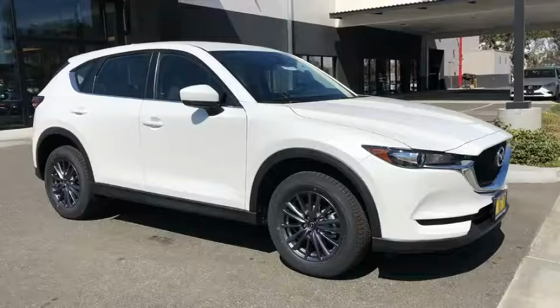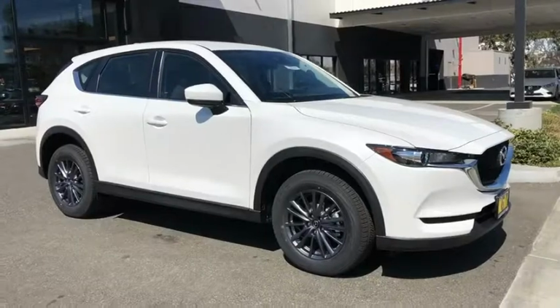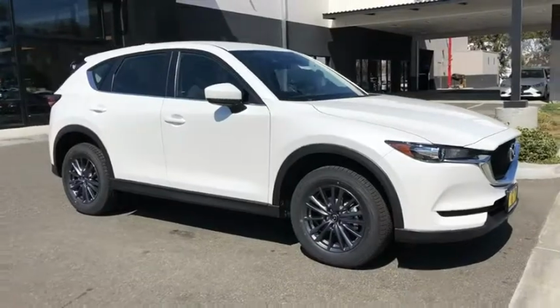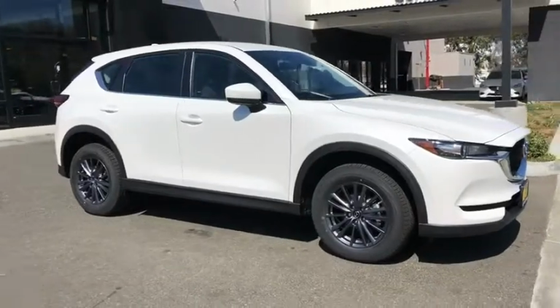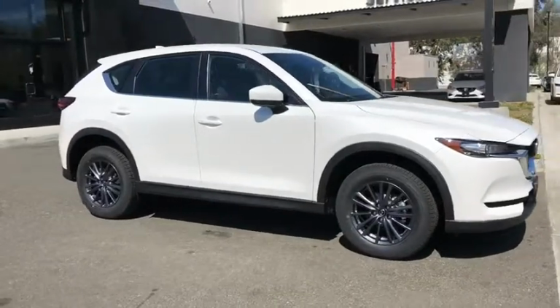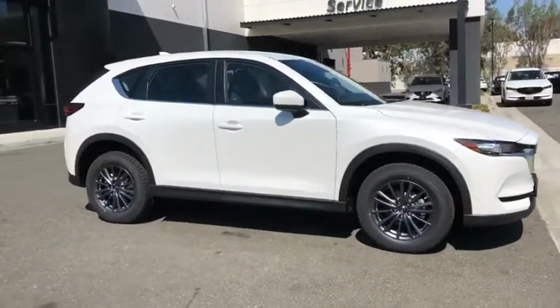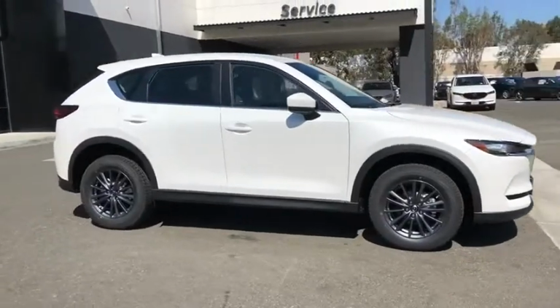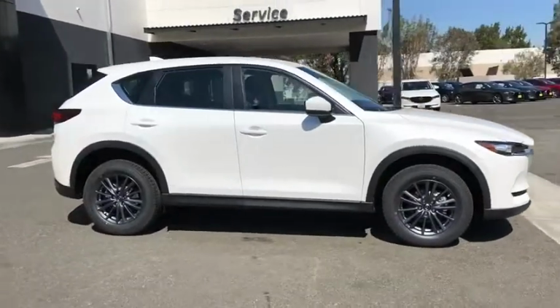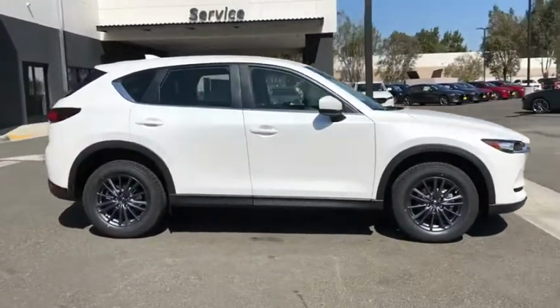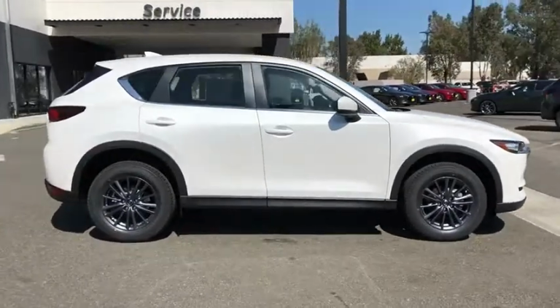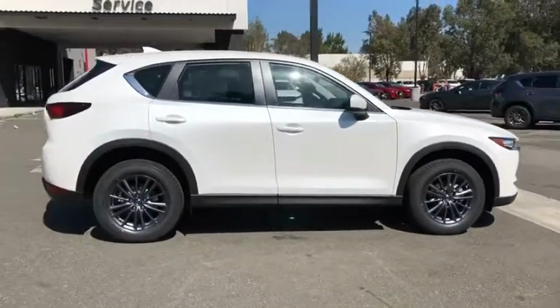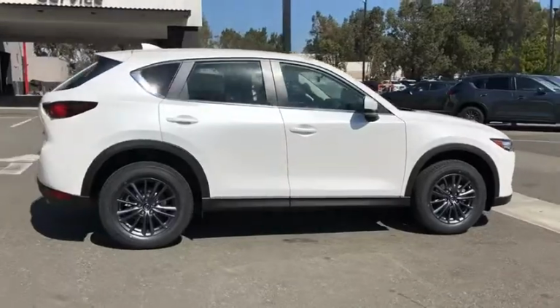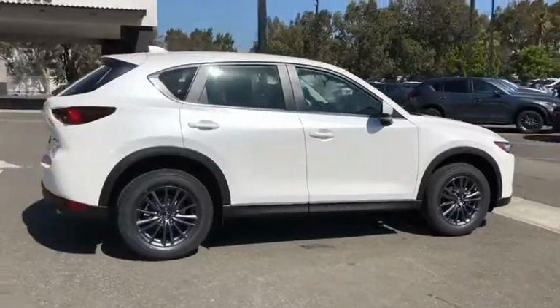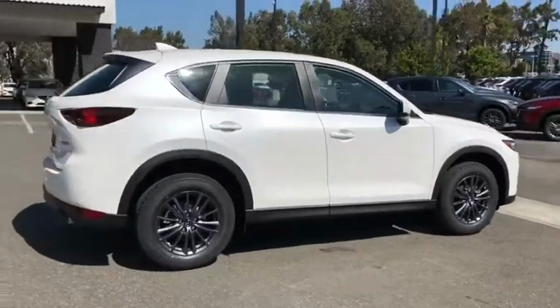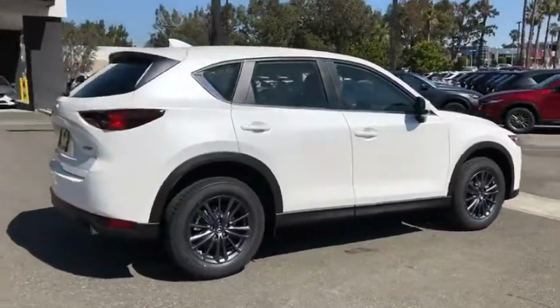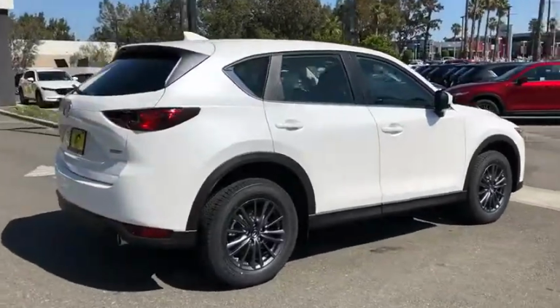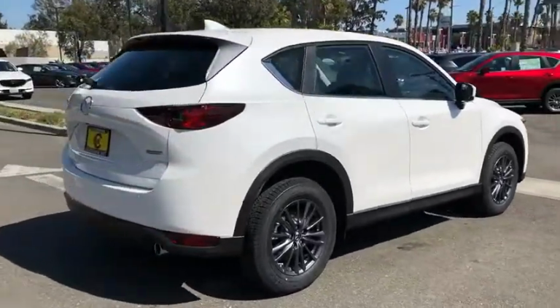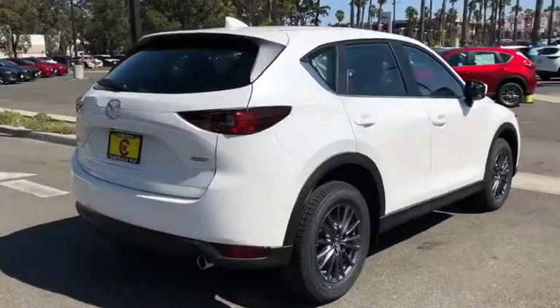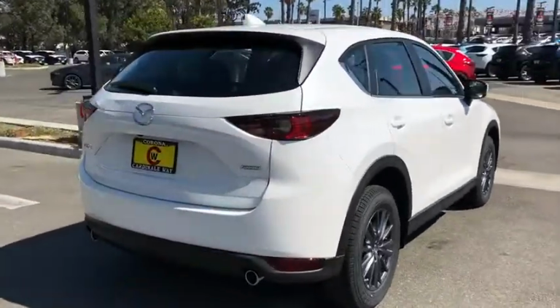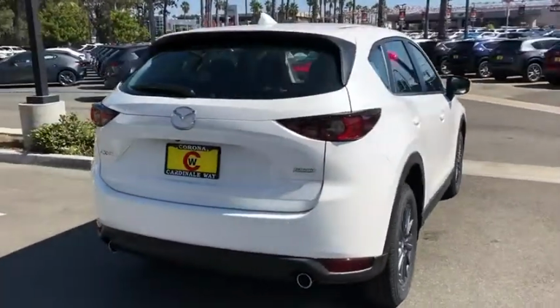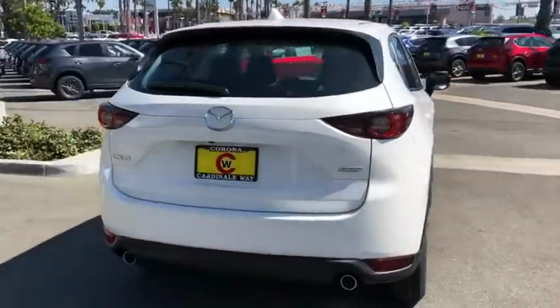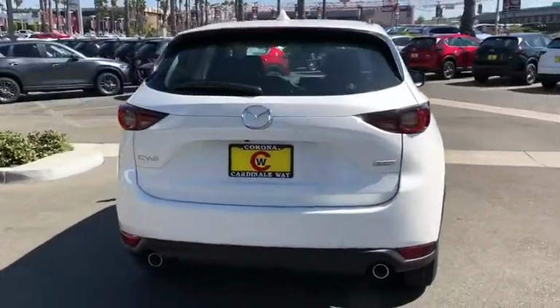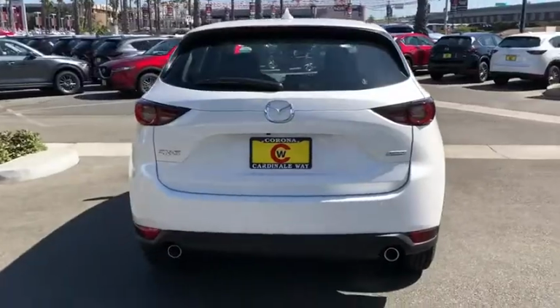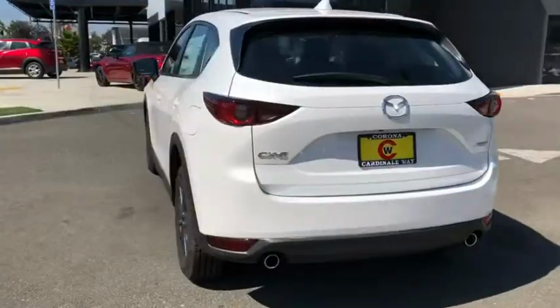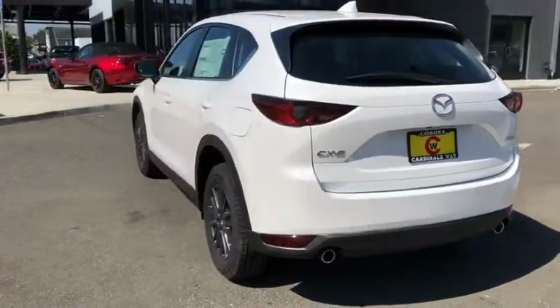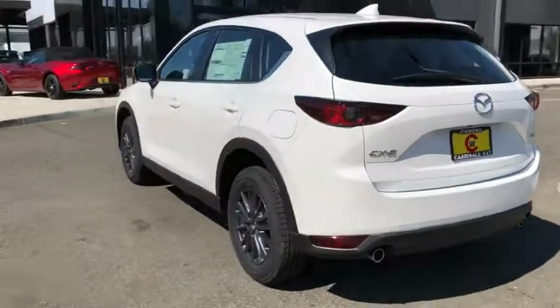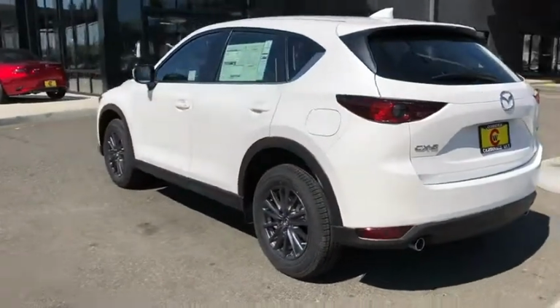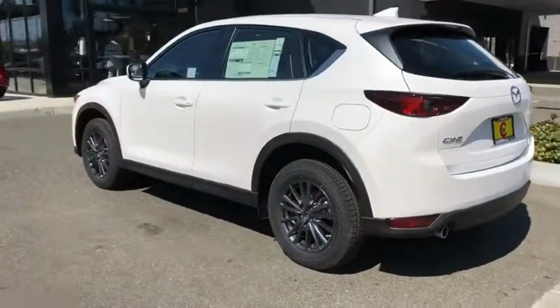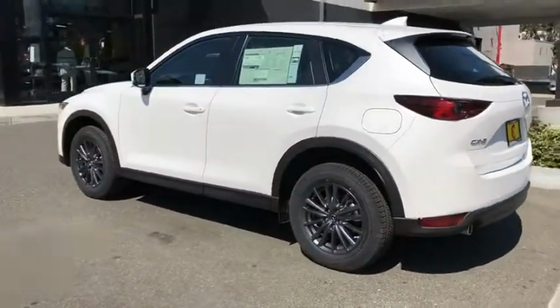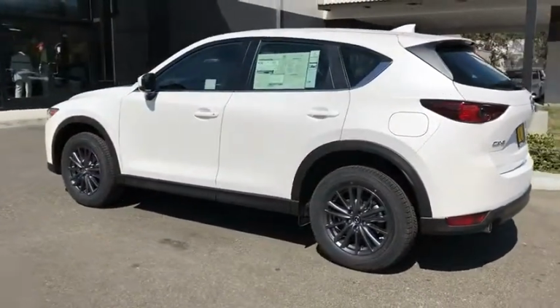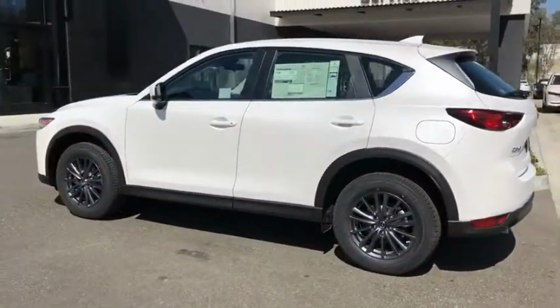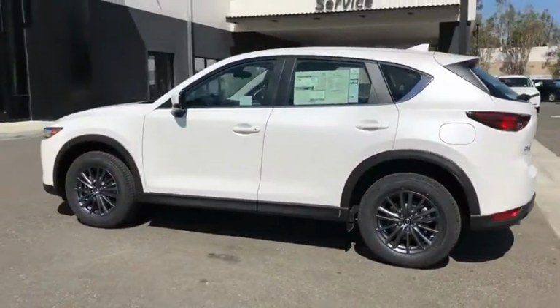Come test drive the 2019 Mazda CX-5. With its fuel-efficient engine, engaging driving experience, and daring styling, the Mazda CX-5 is a good pick for those seeking a sporty yet thrifty crossover SUV.